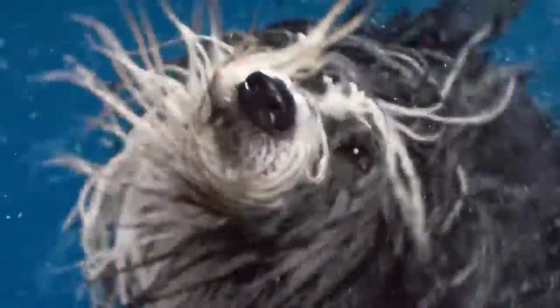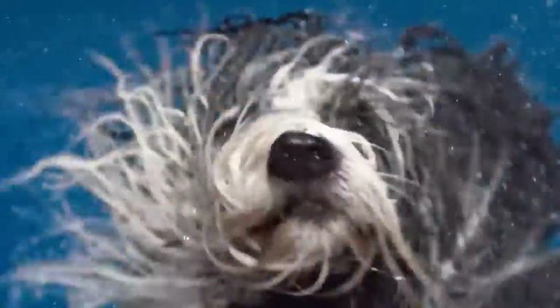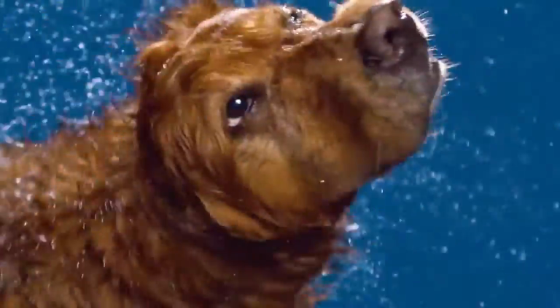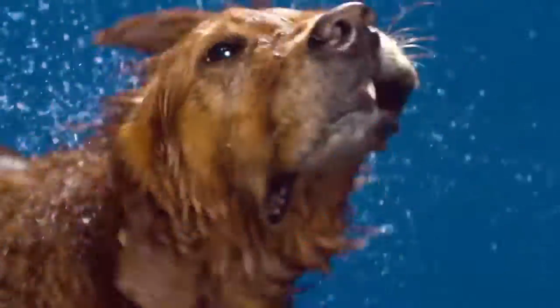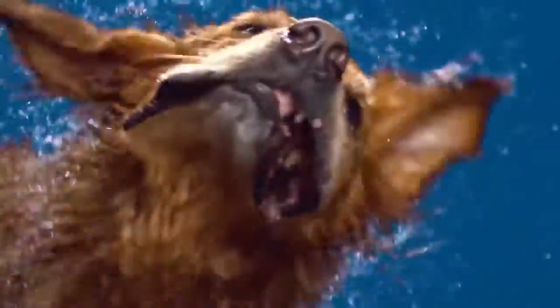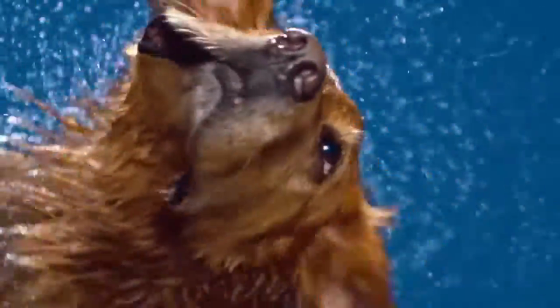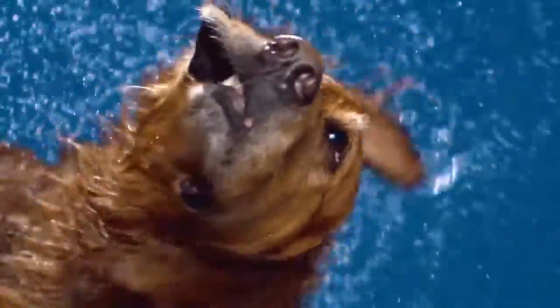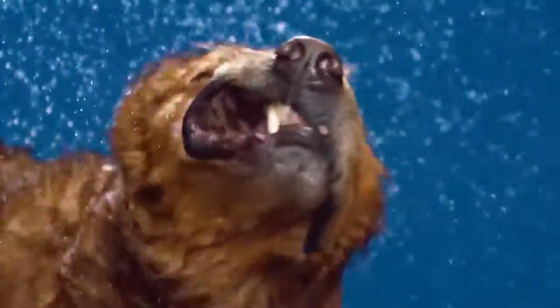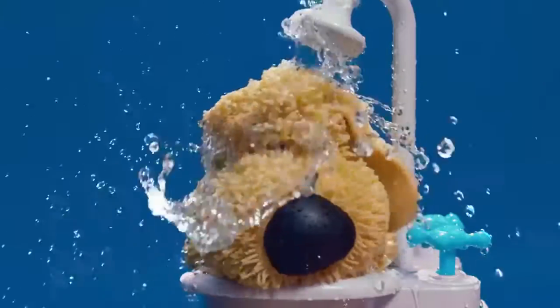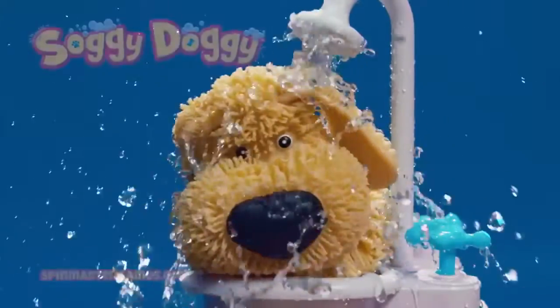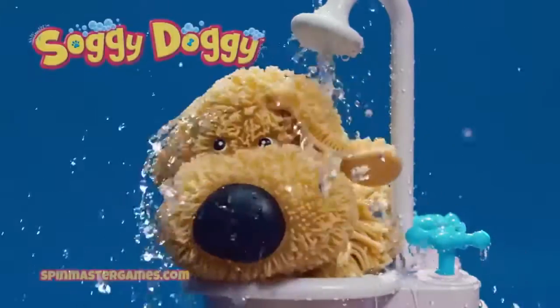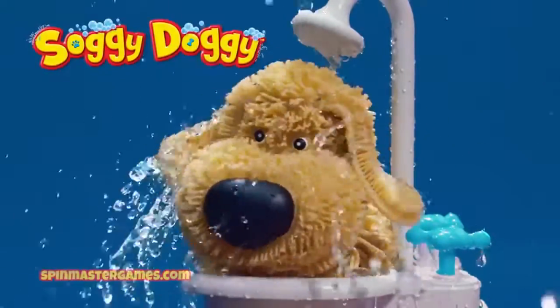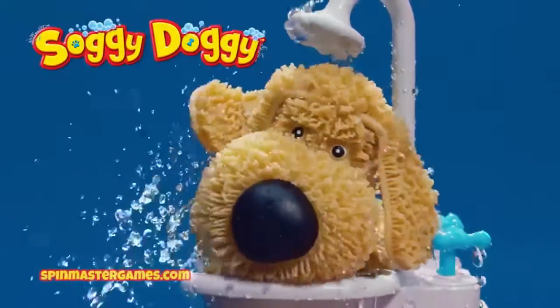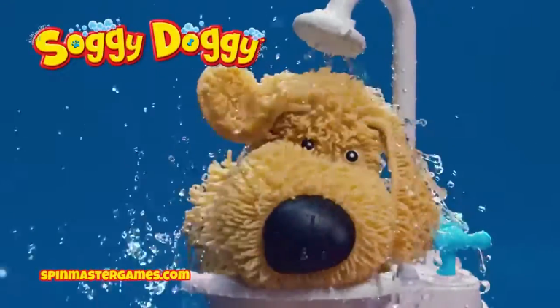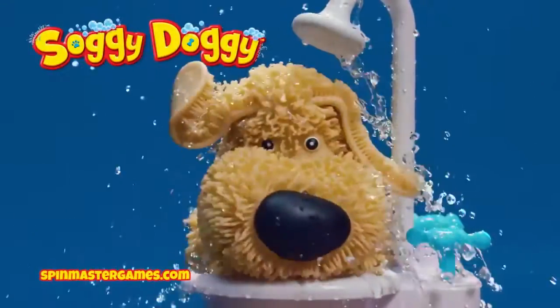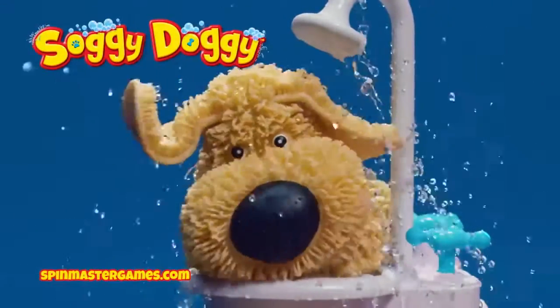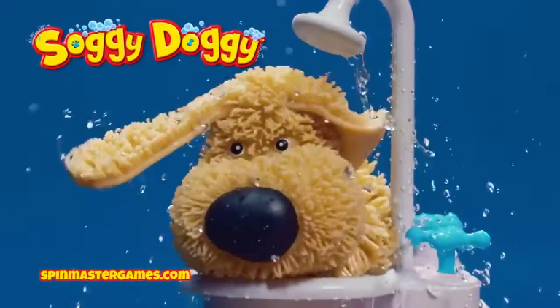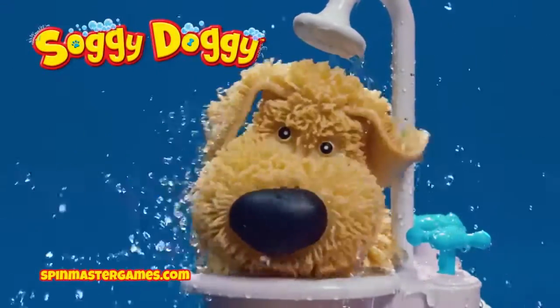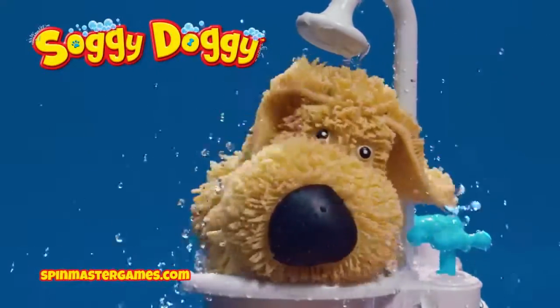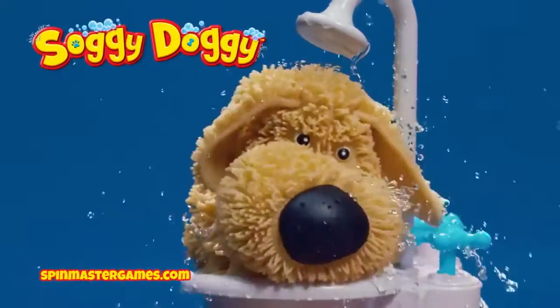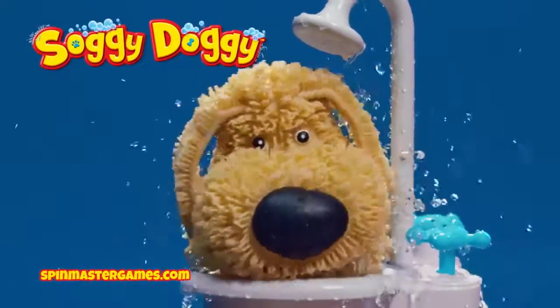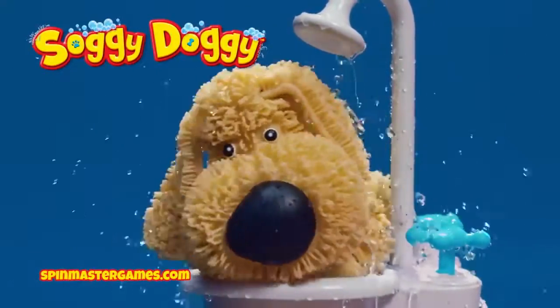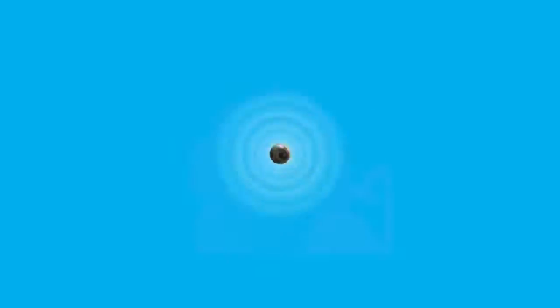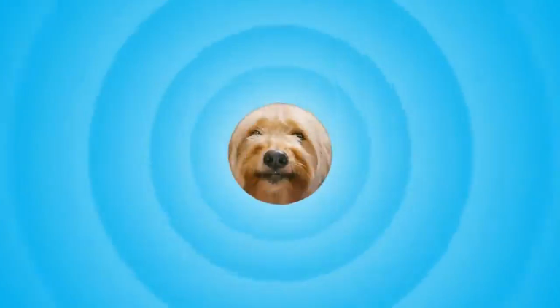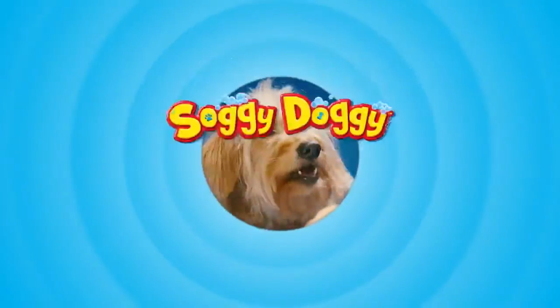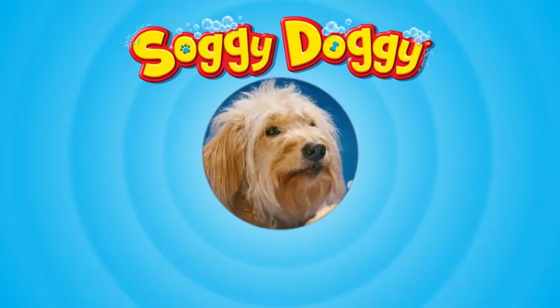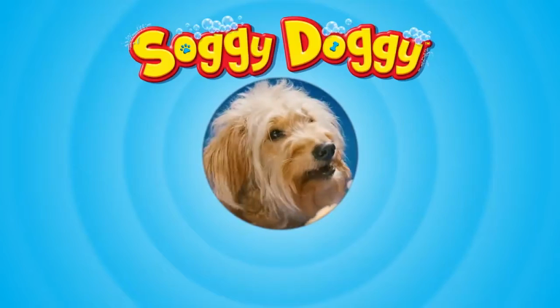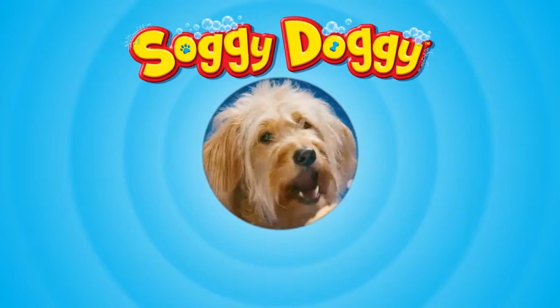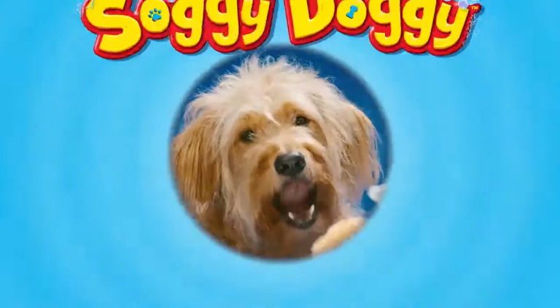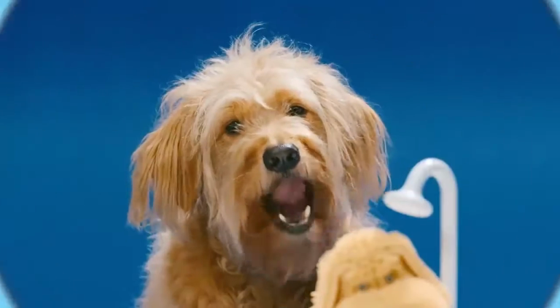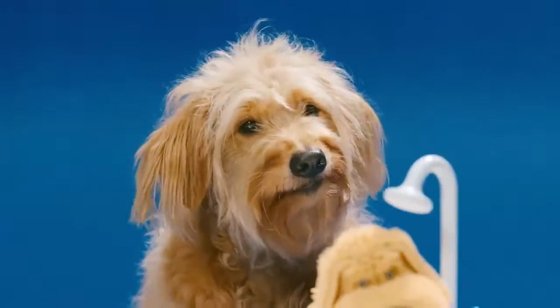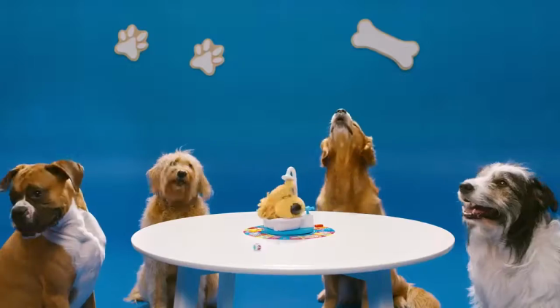Soggy Doggy. The game. Today, we're gonna learn how to play Soggy Doggy!